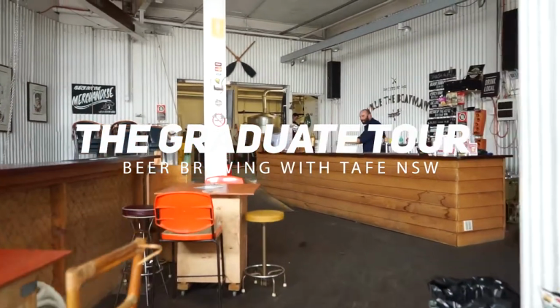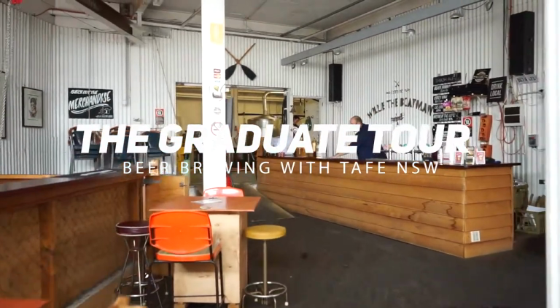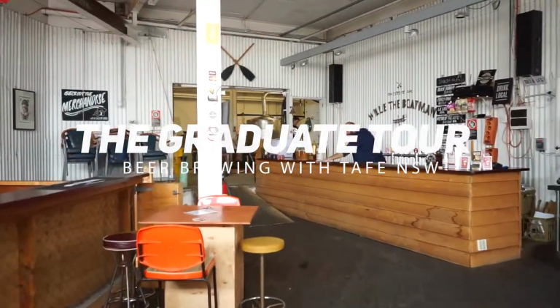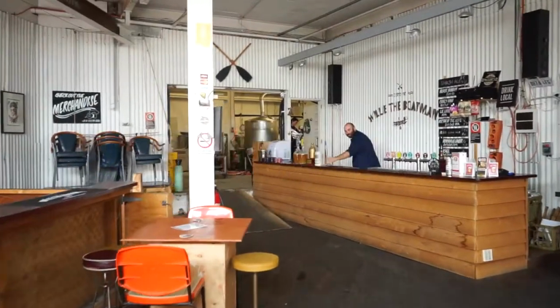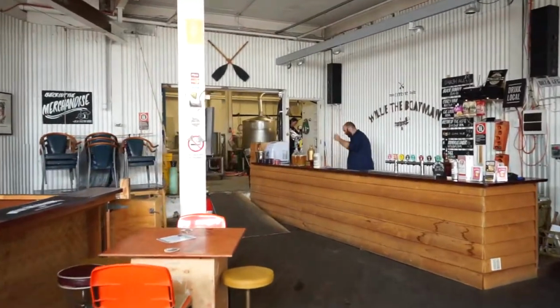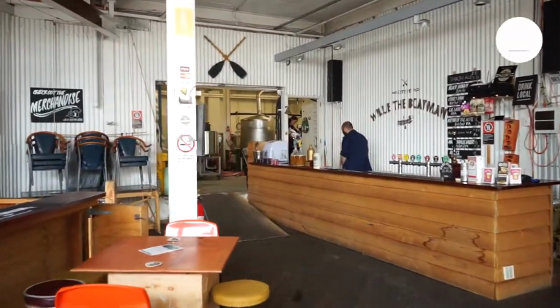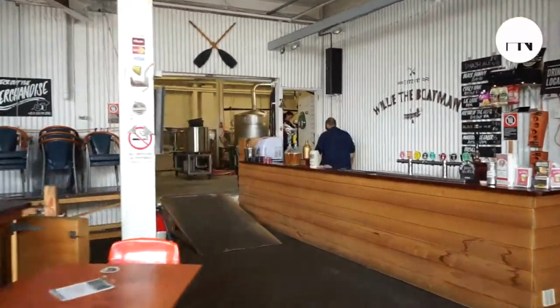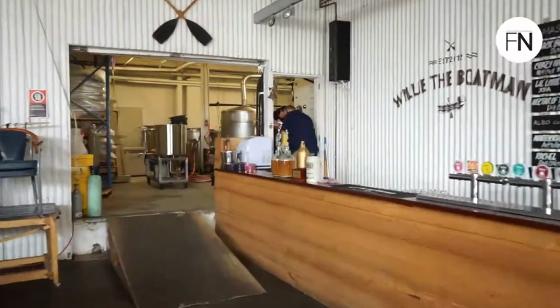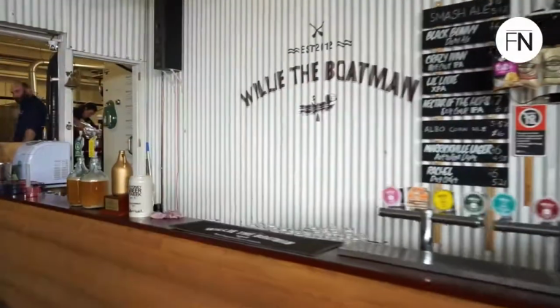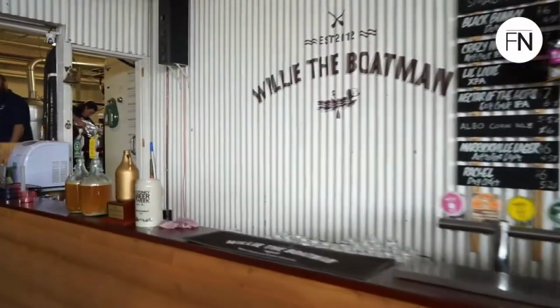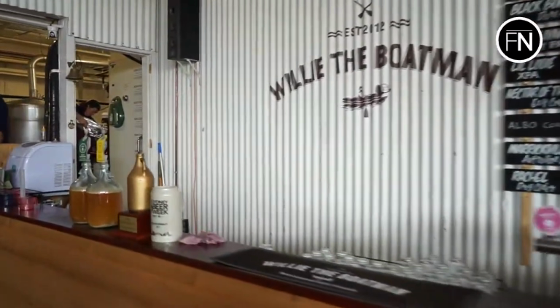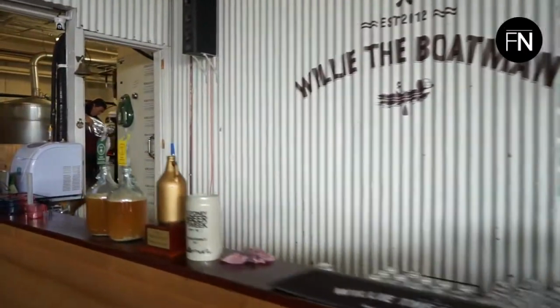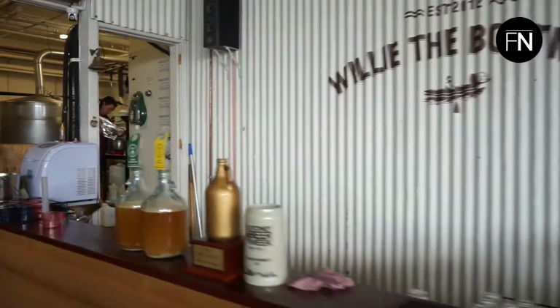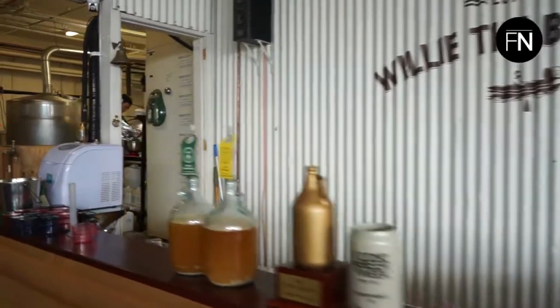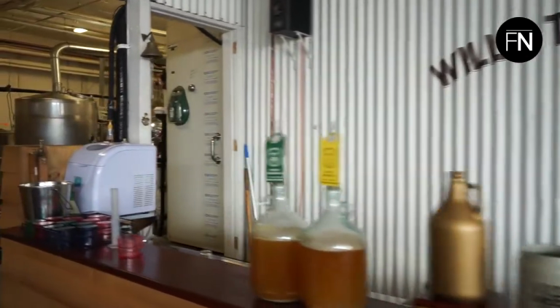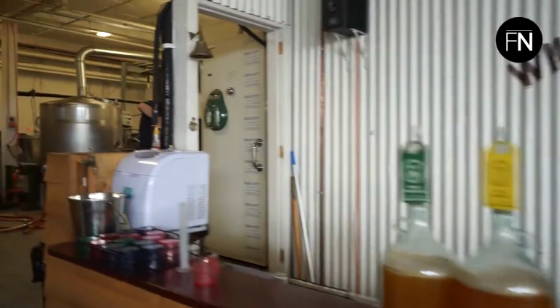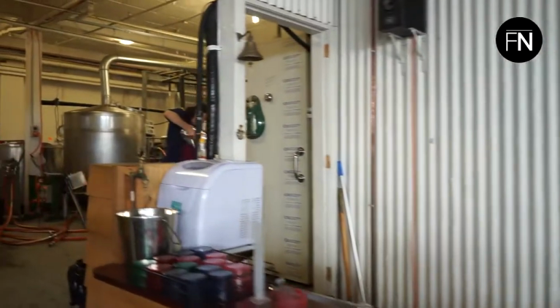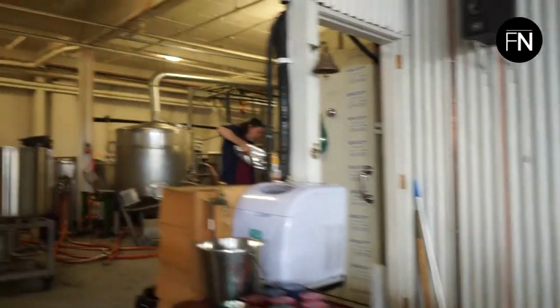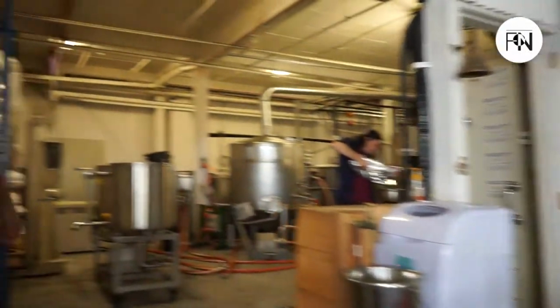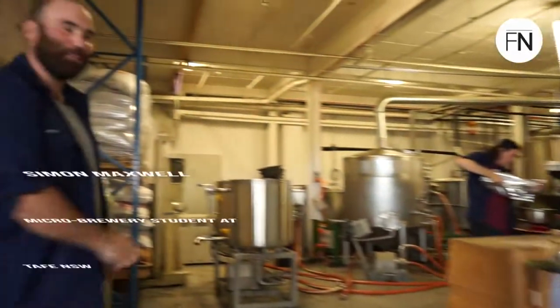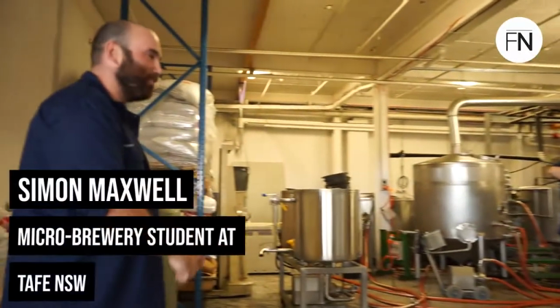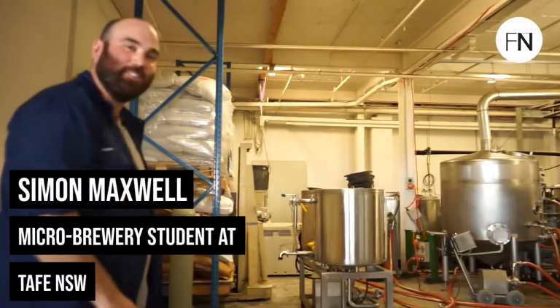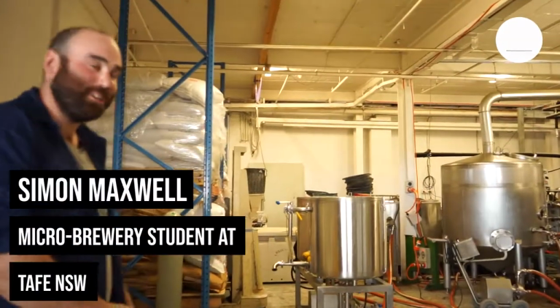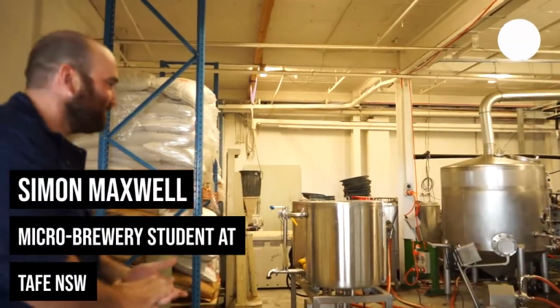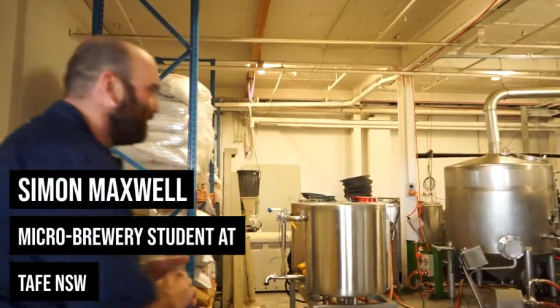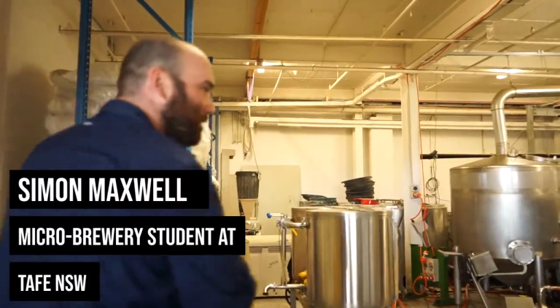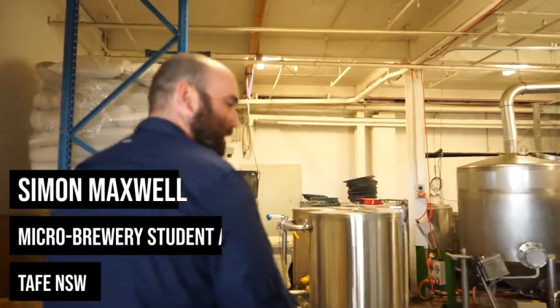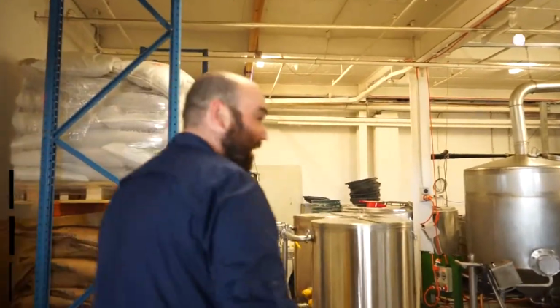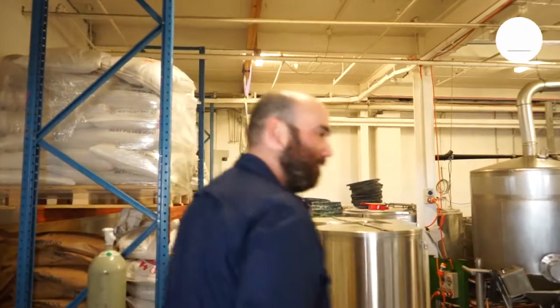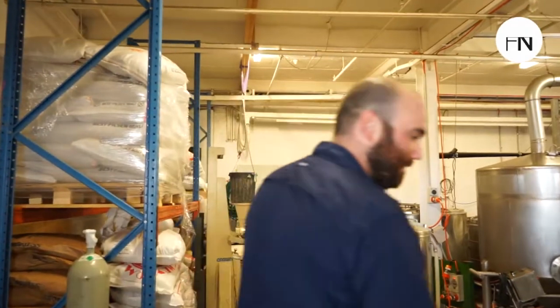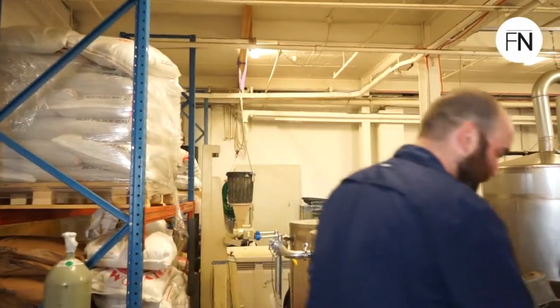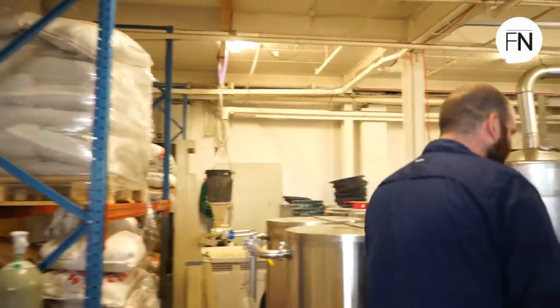Hey, you're right on time, come on in. So what is this place? You're at Willie the Boatman Independent Brewery in St Peters. Oh wow, so what do you do here?